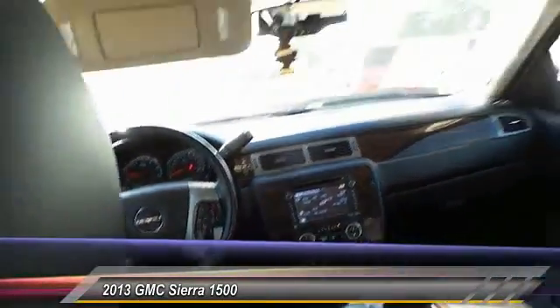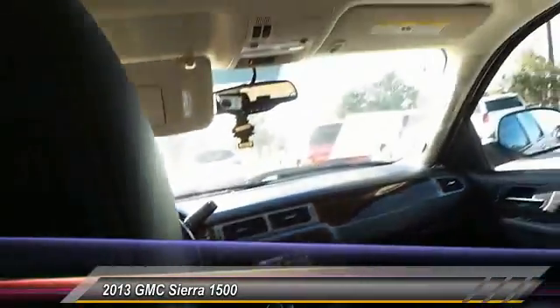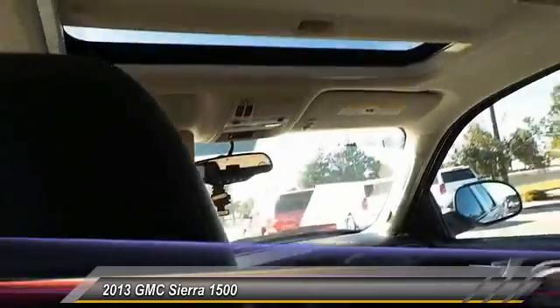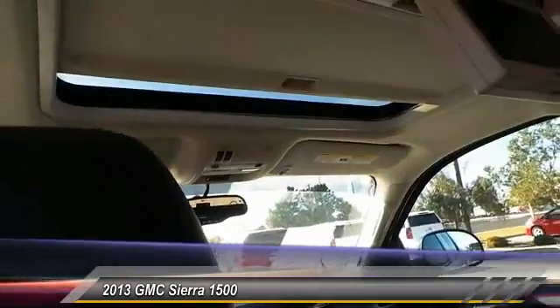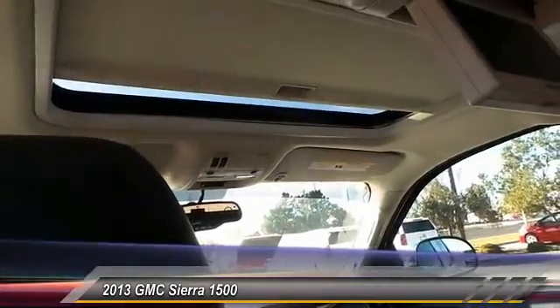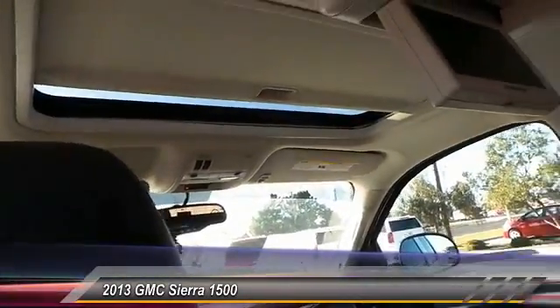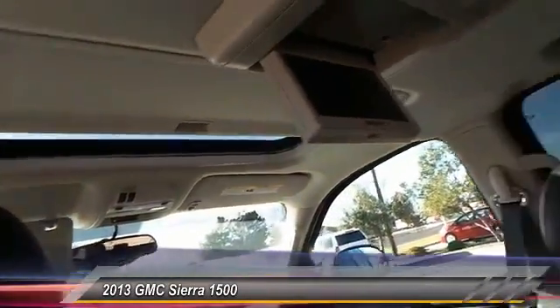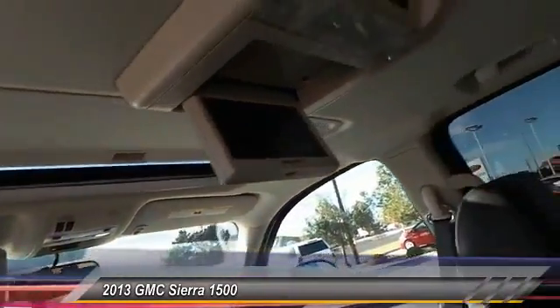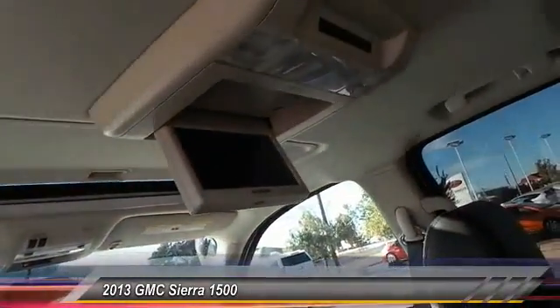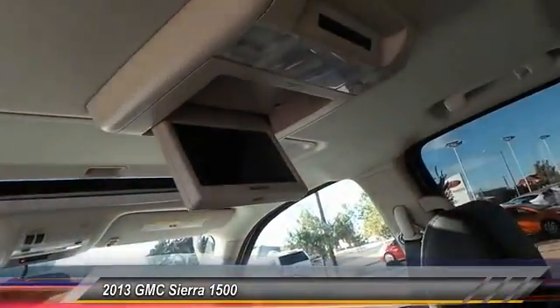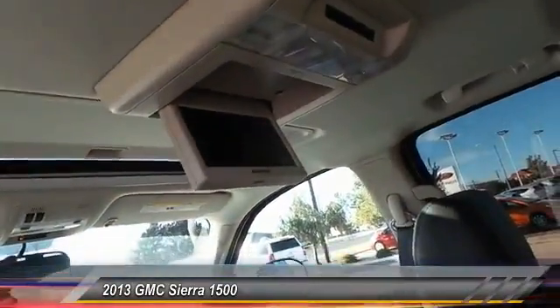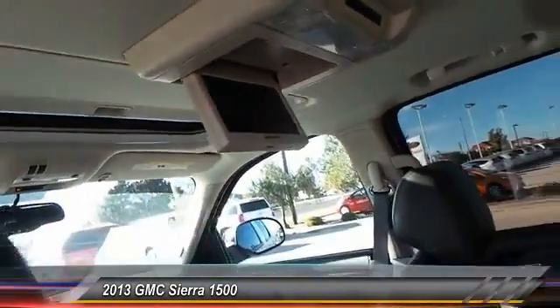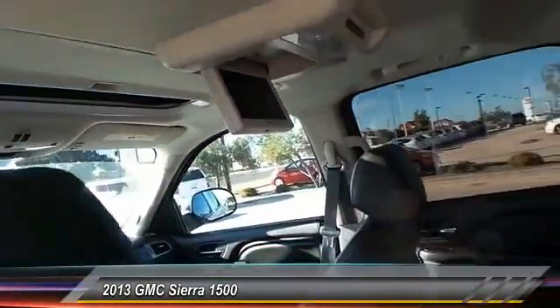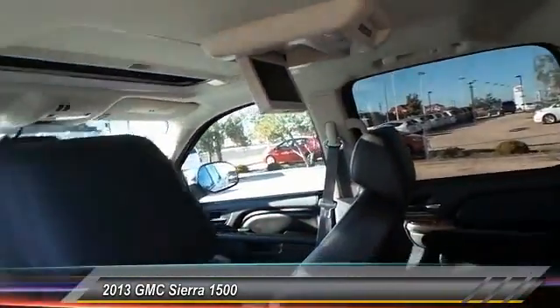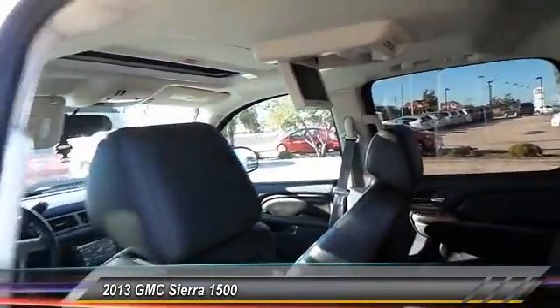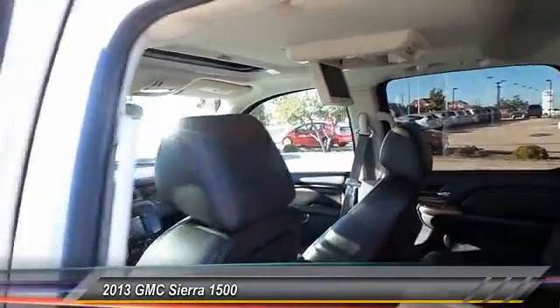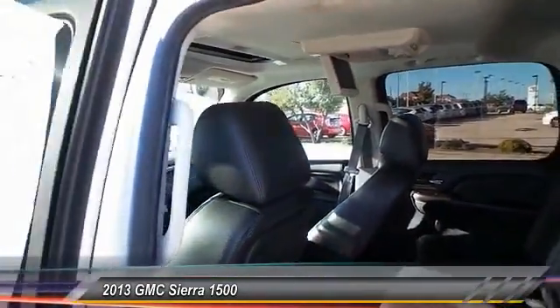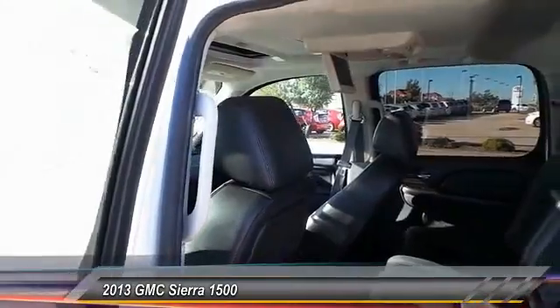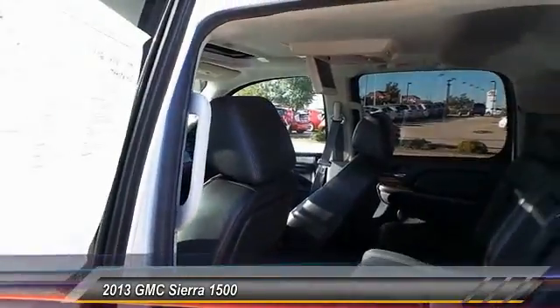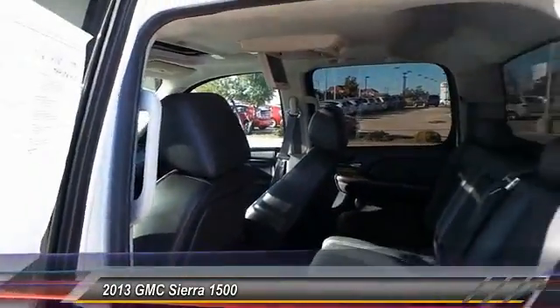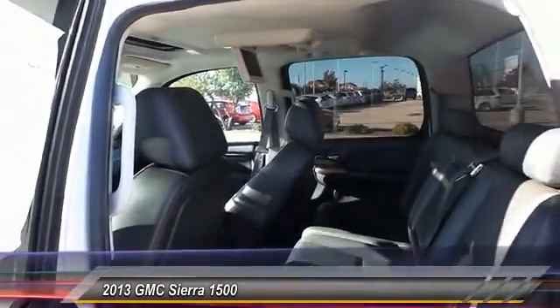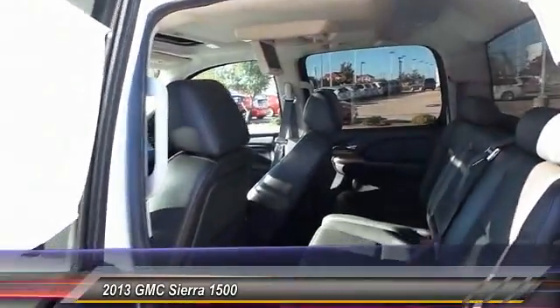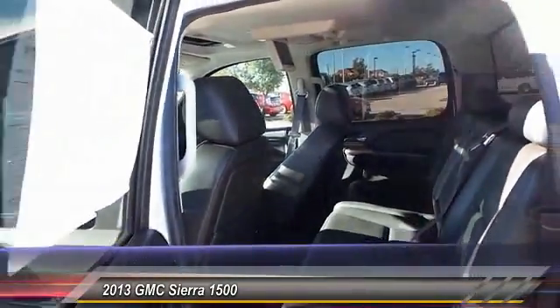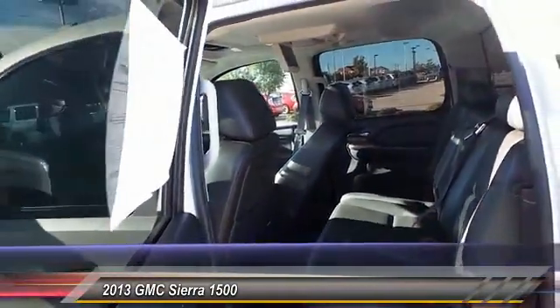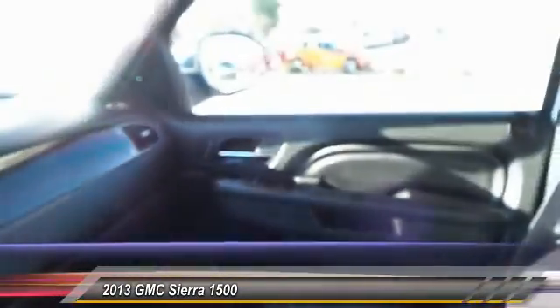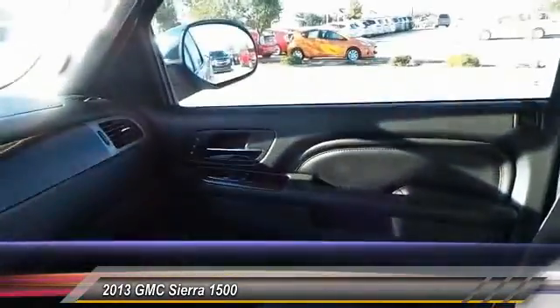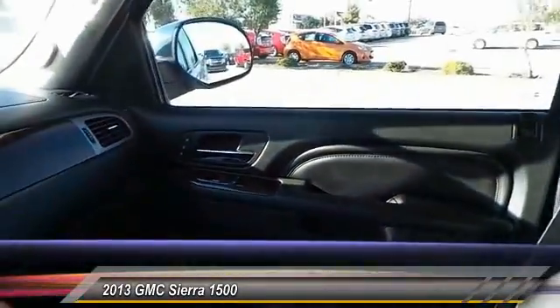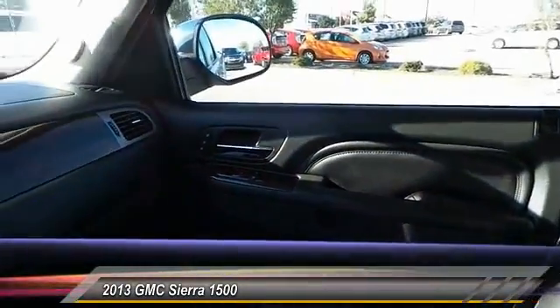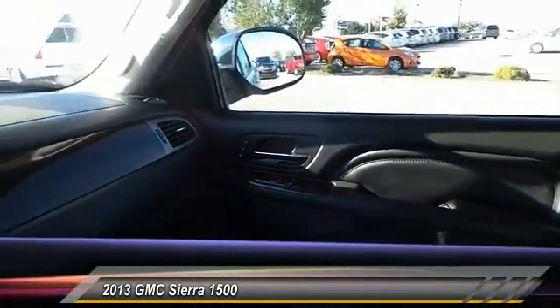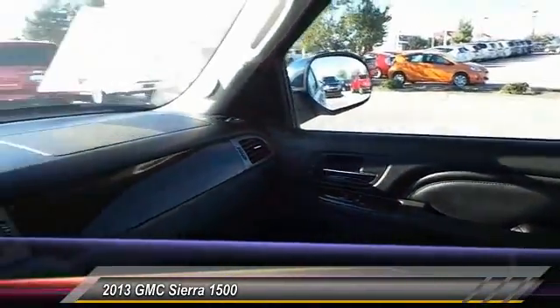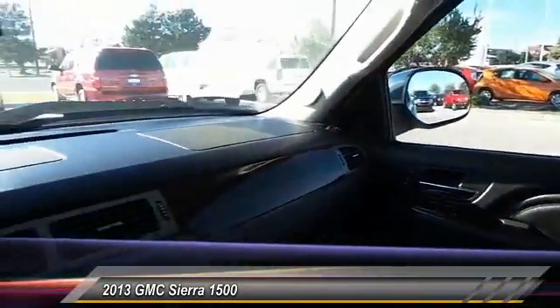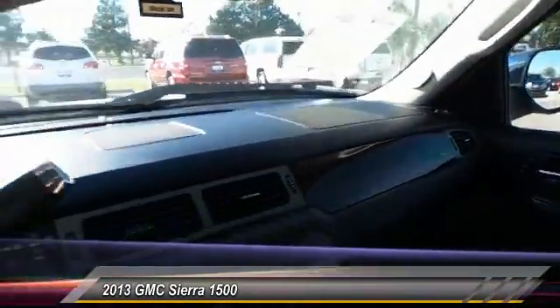This vehicle has less than 50,000 miles. This beauty is sure to make you the talk of the neighborhood, so call or drop in for a test drive today.